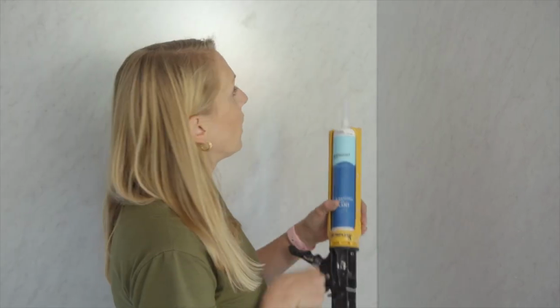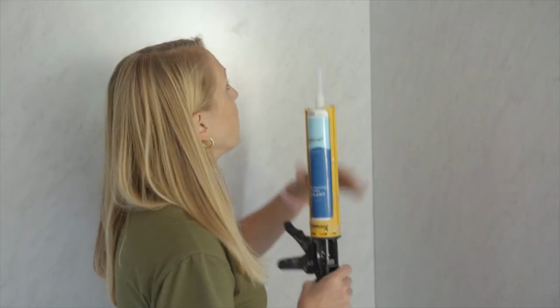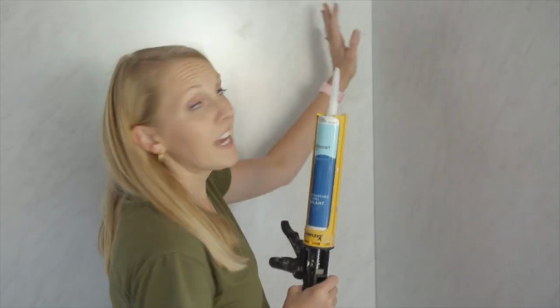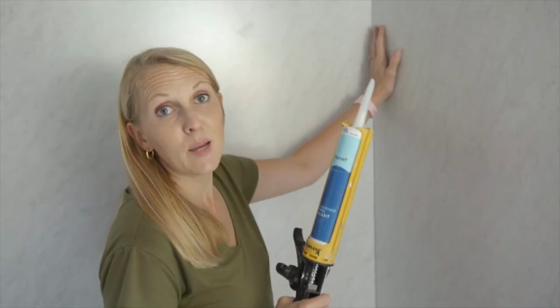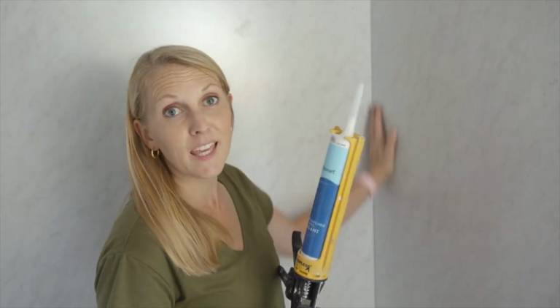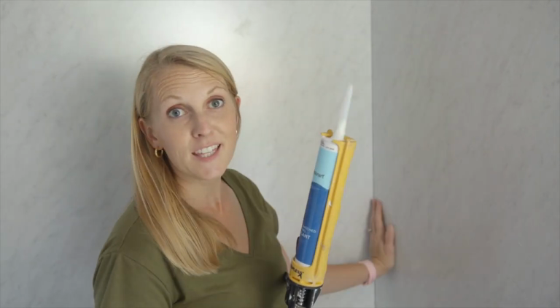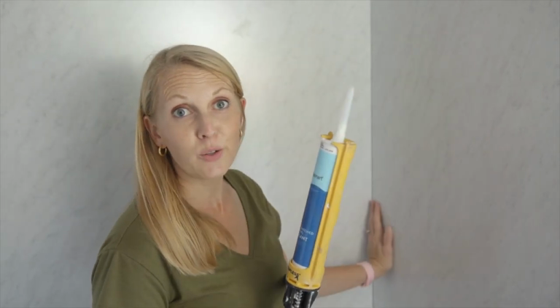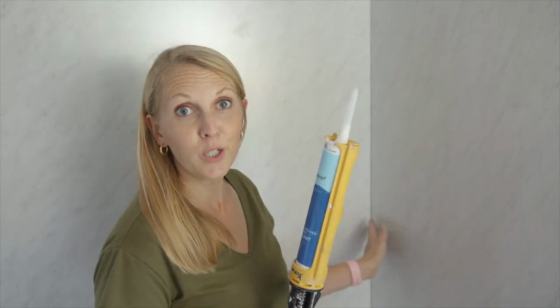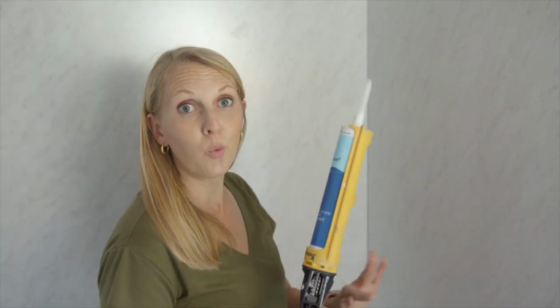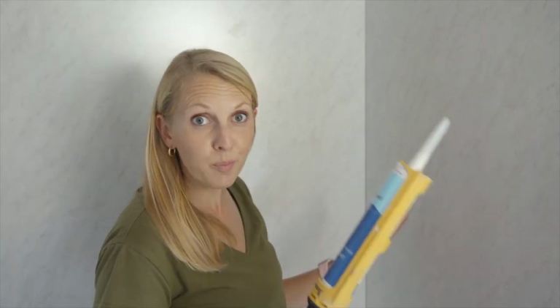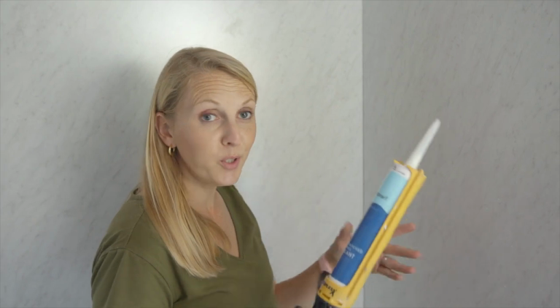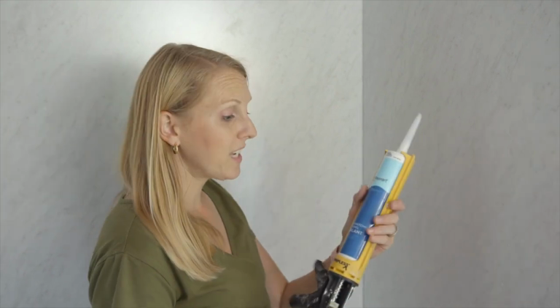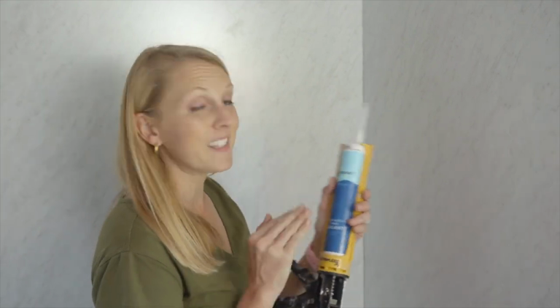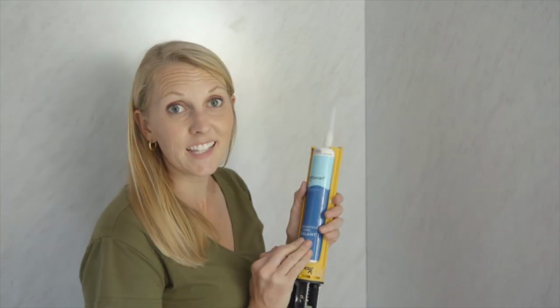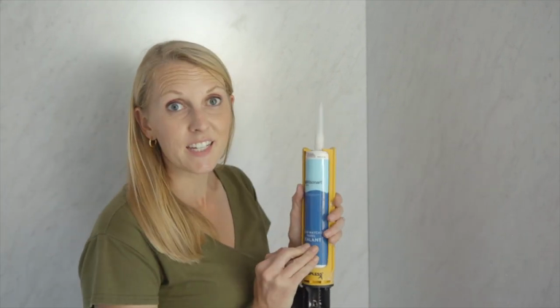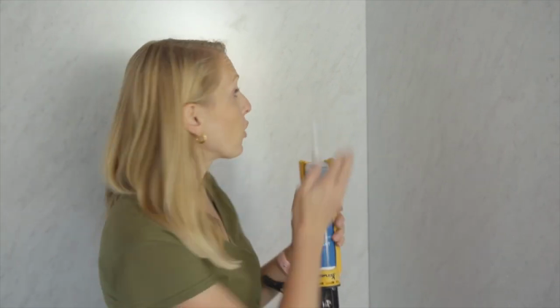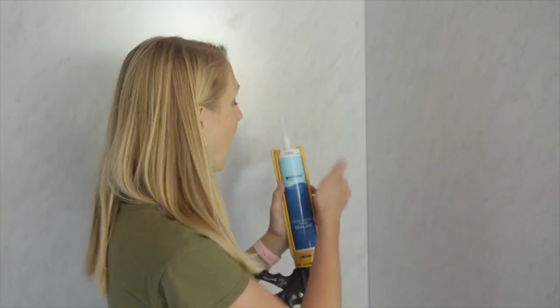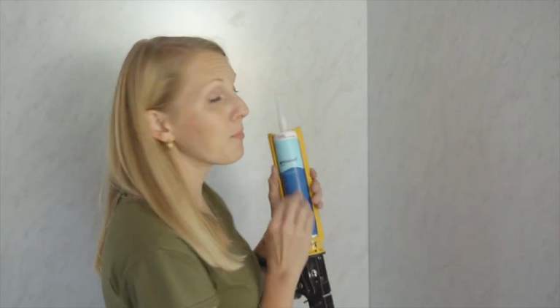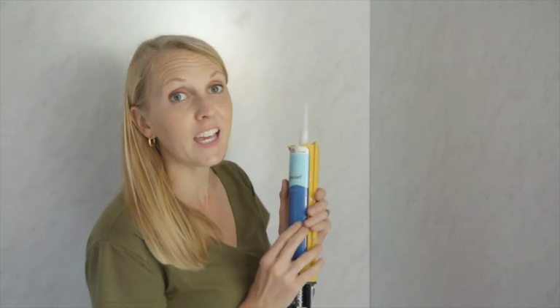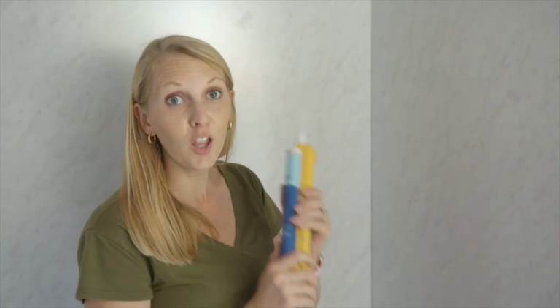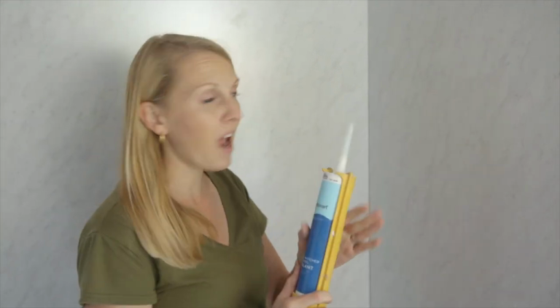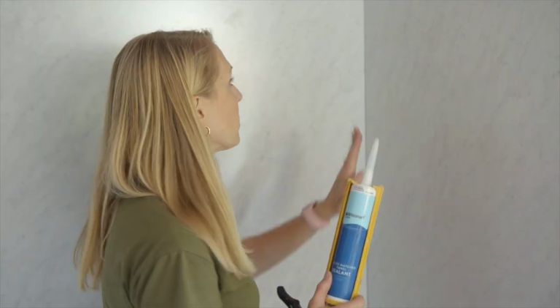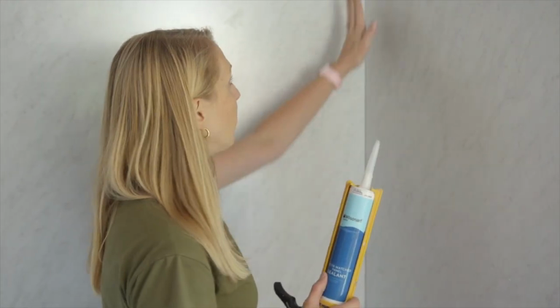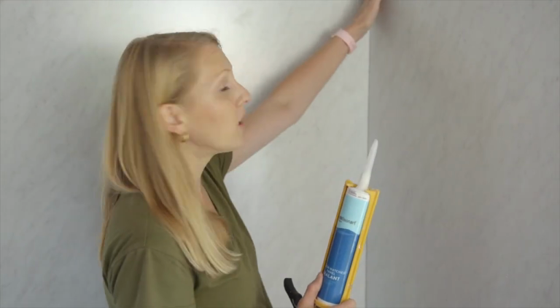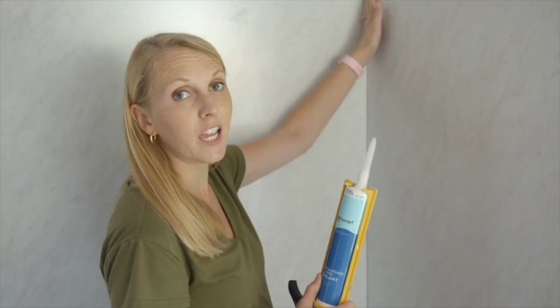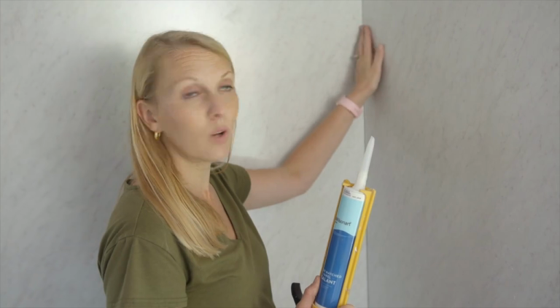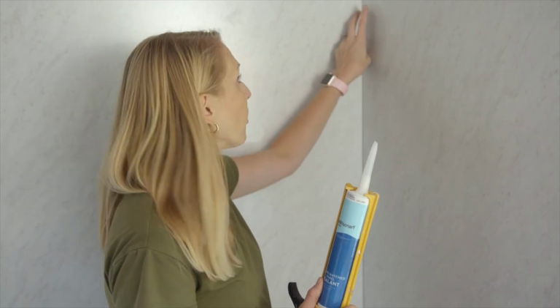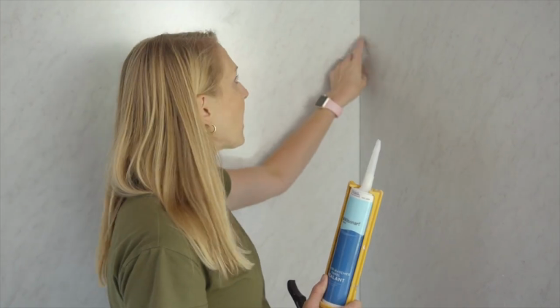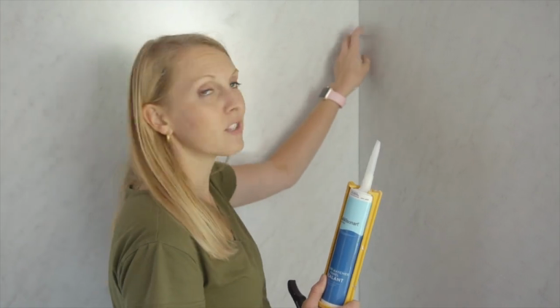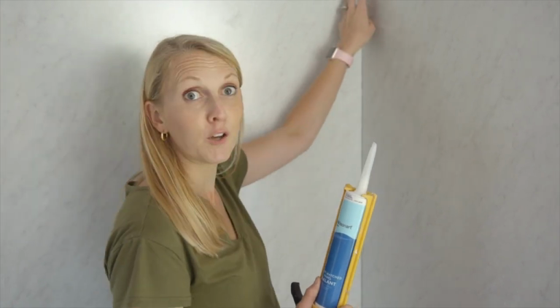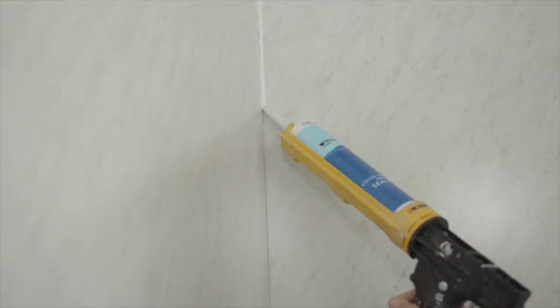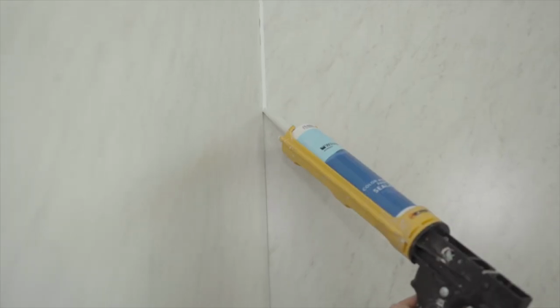The last step in making the shower wall waterproof is a sealant in the cracks, and I'm using a color-matched one so it'll blend right in with the white of this faux marble panel.